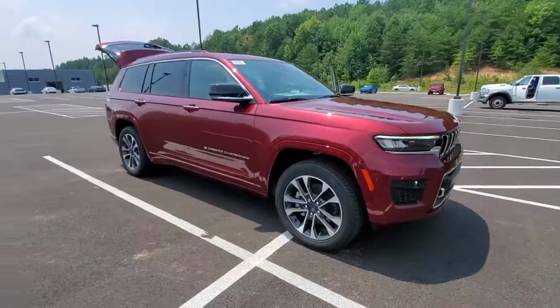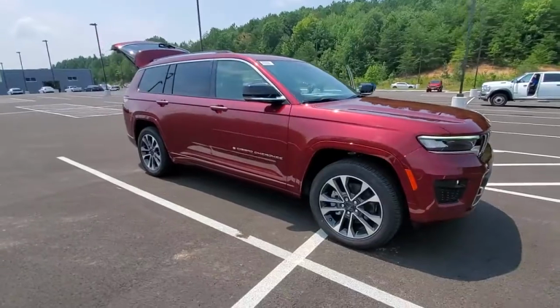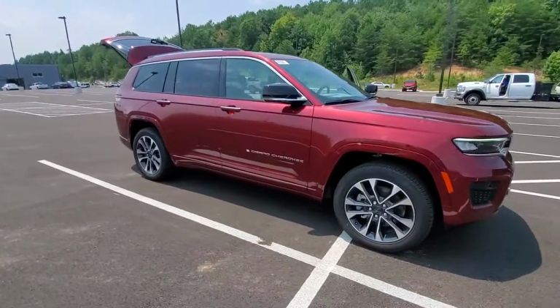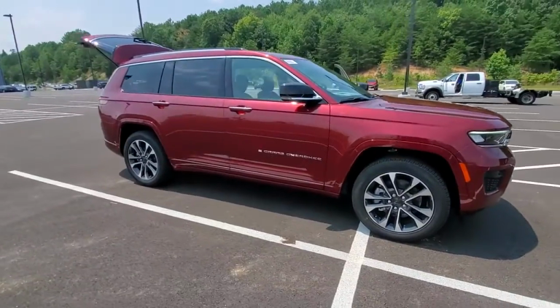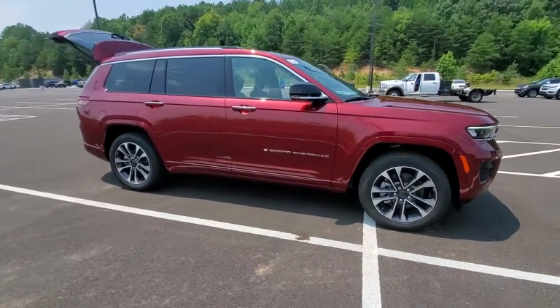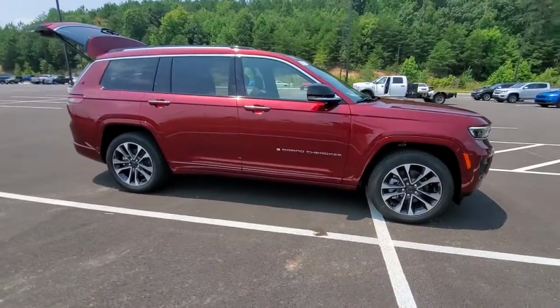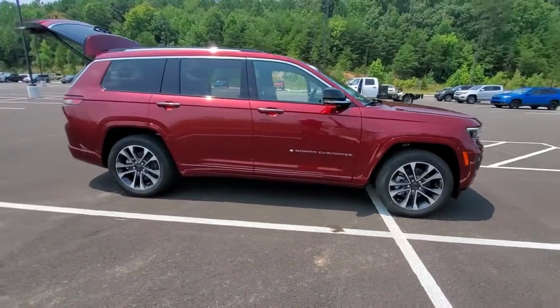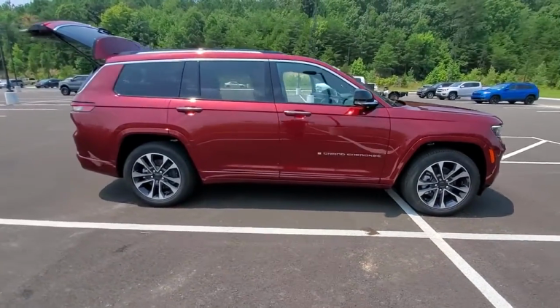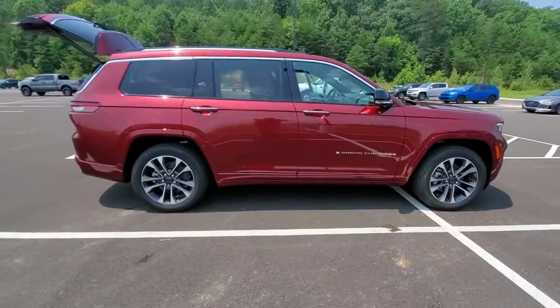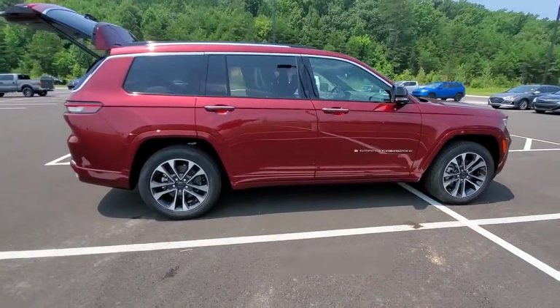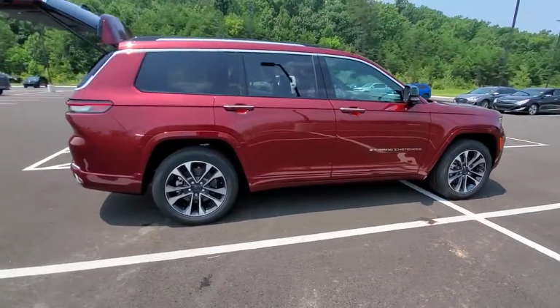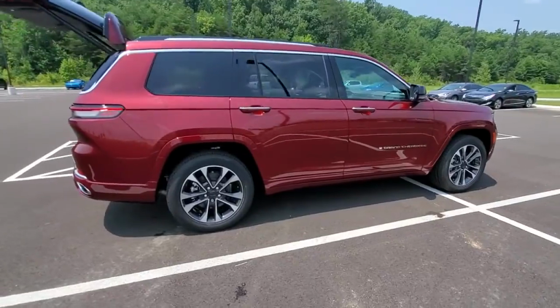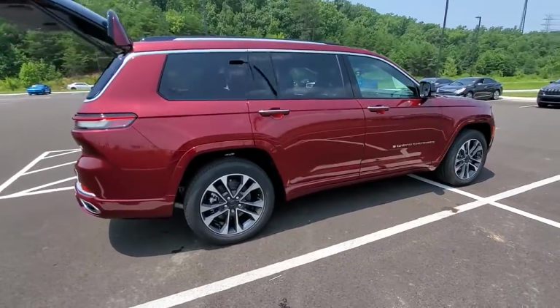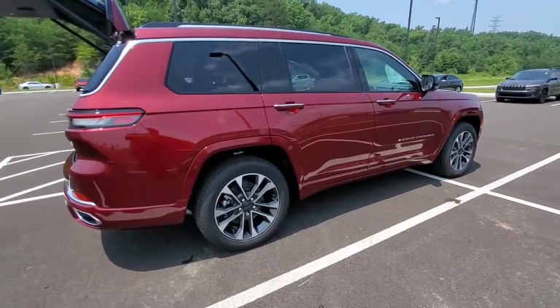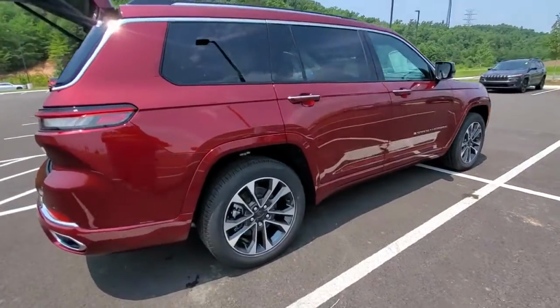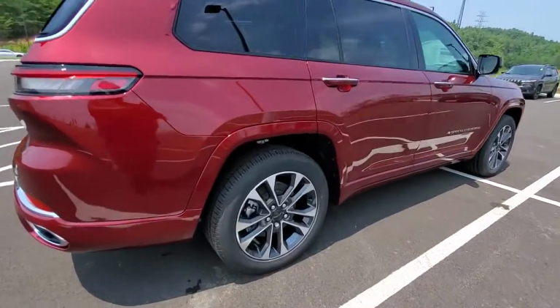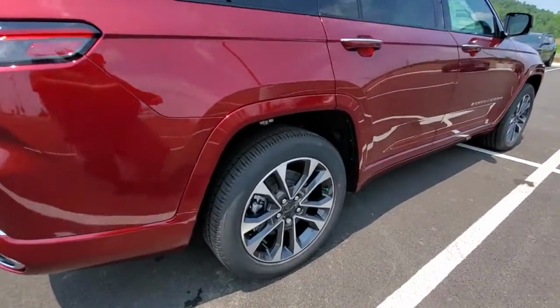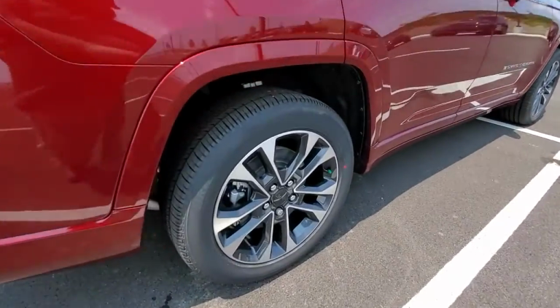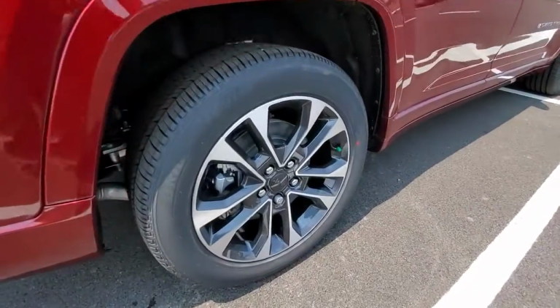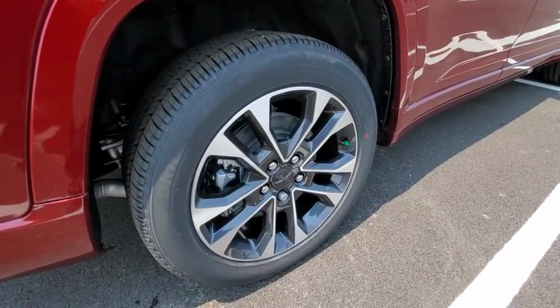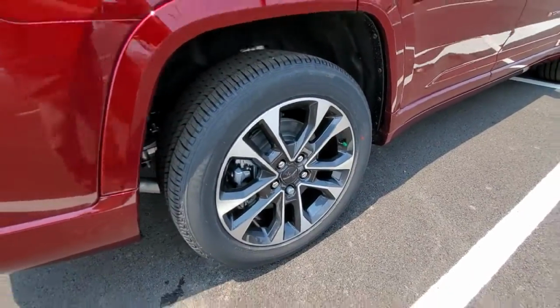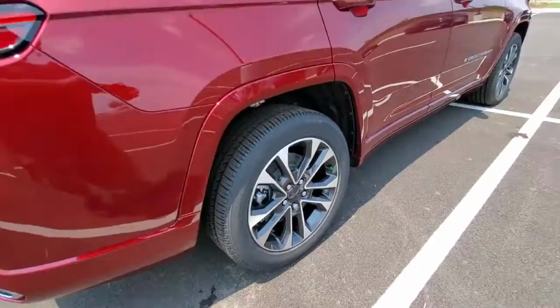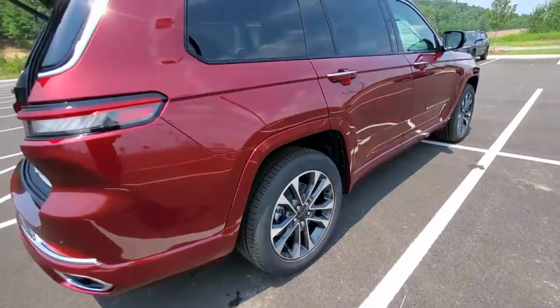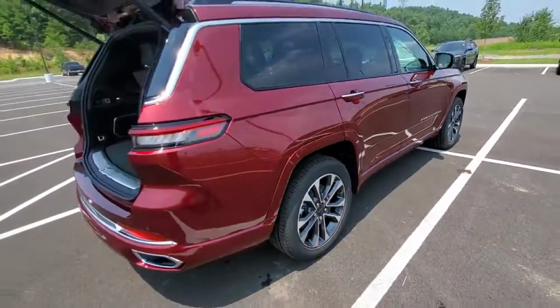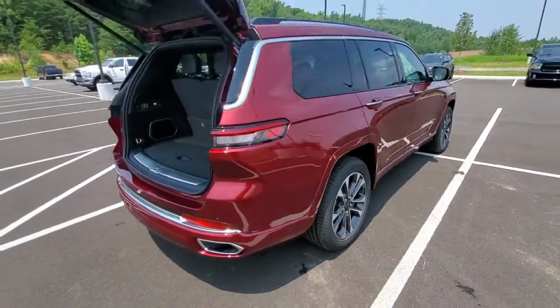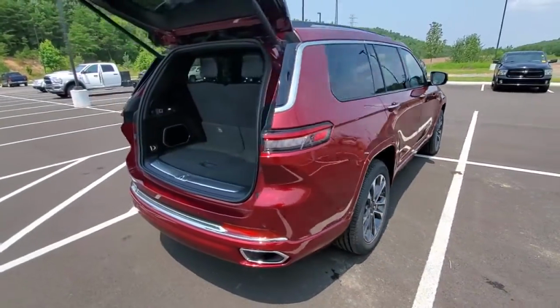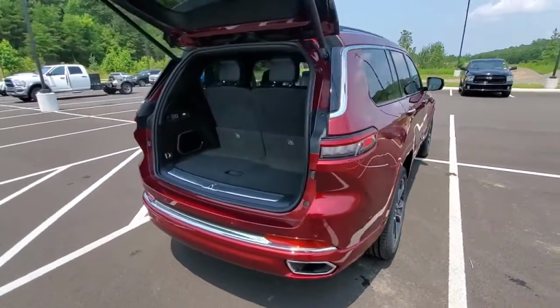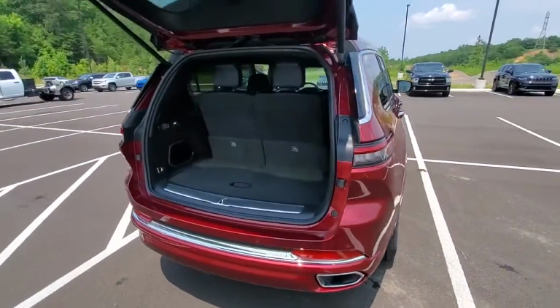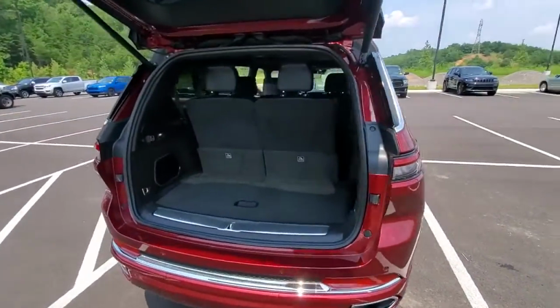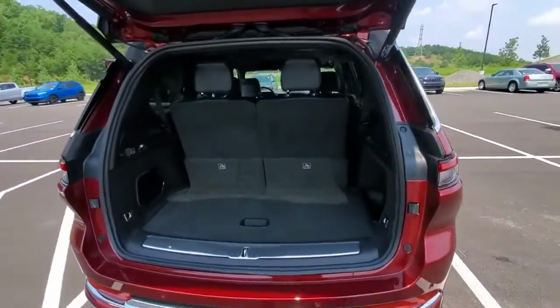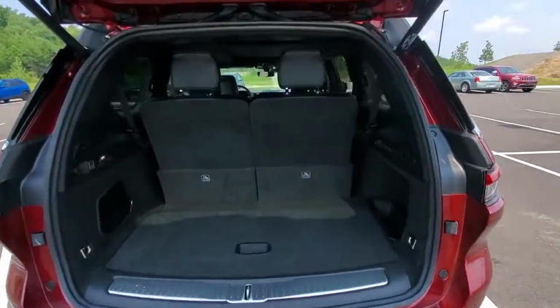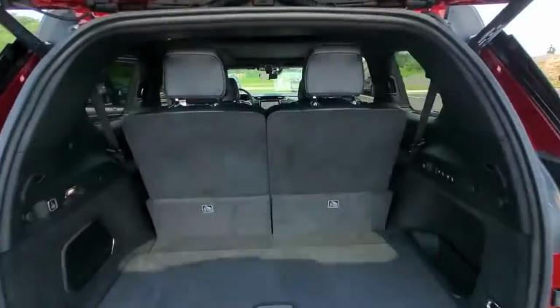Get a feel for the 2021 Jeep Grand Cherokee — the stylish all-terrain SUV that lends comfort, high-performance, and rugged capability. These are just some of the great options this vehicle comes with.